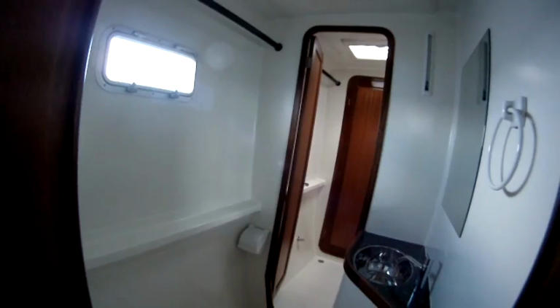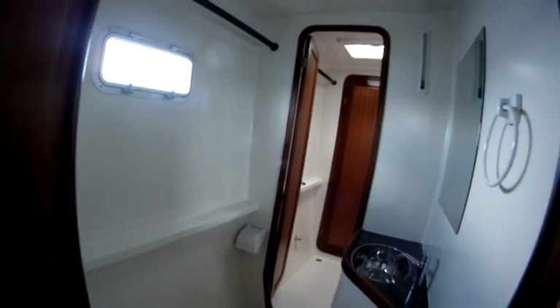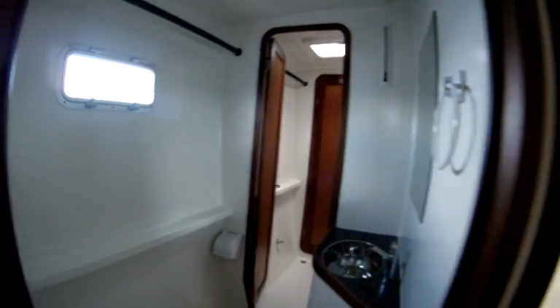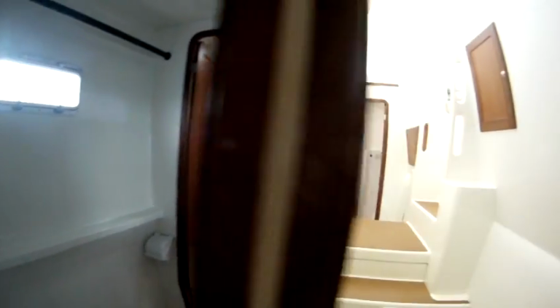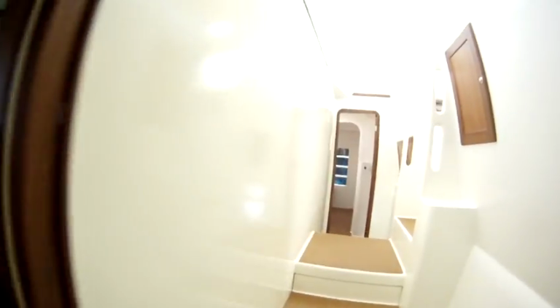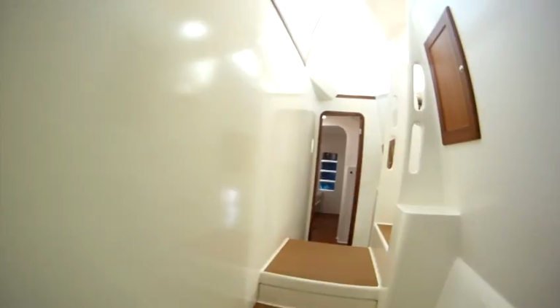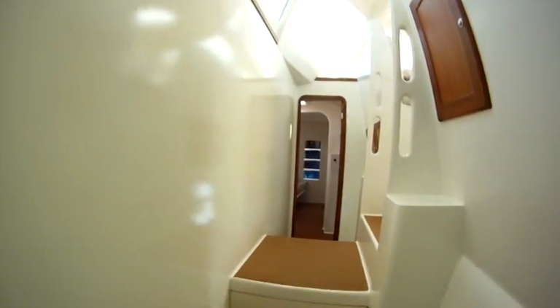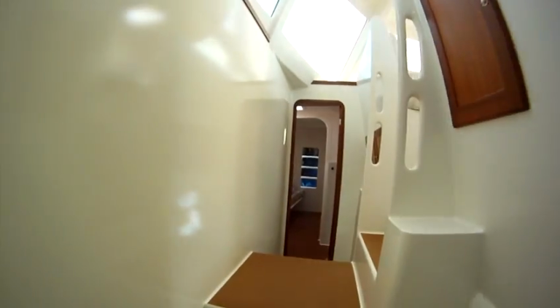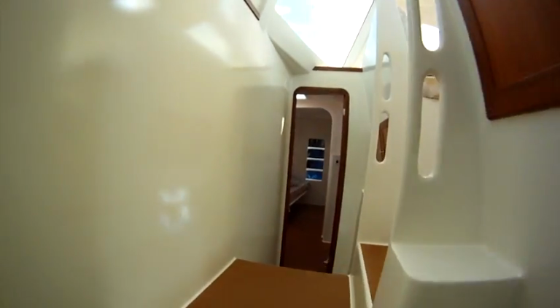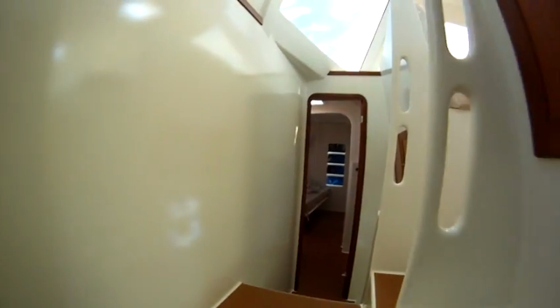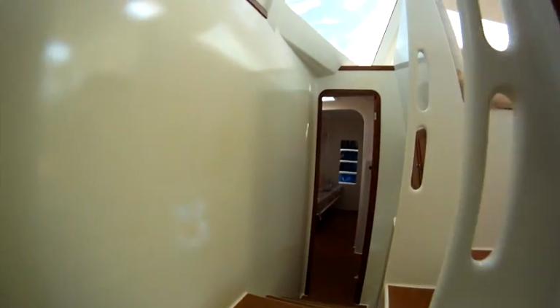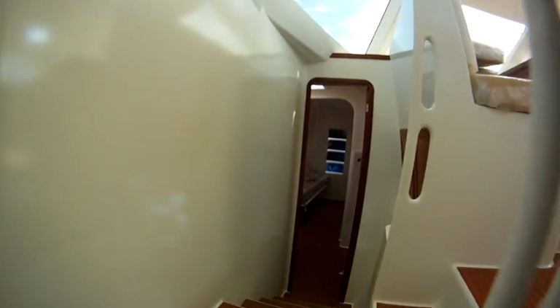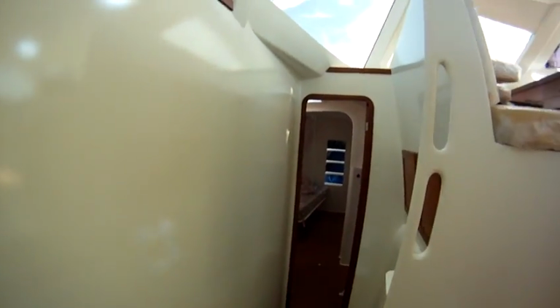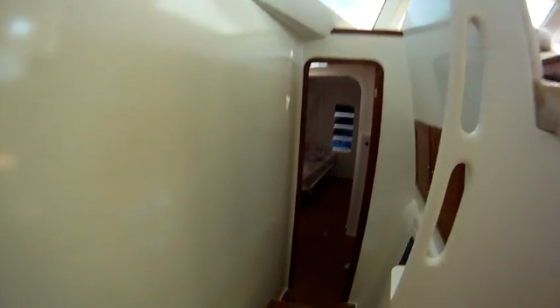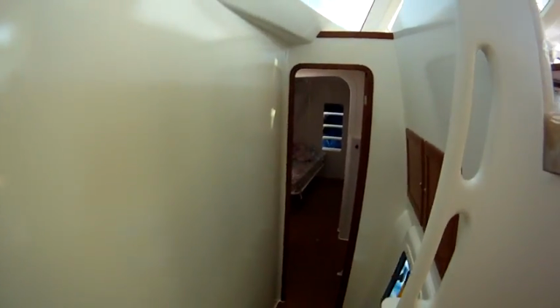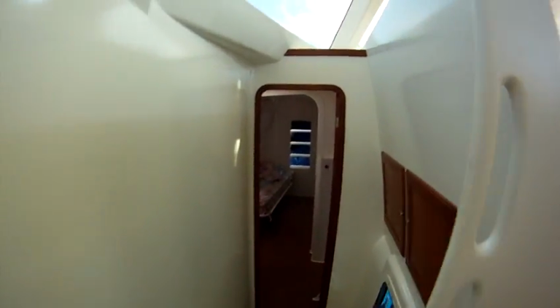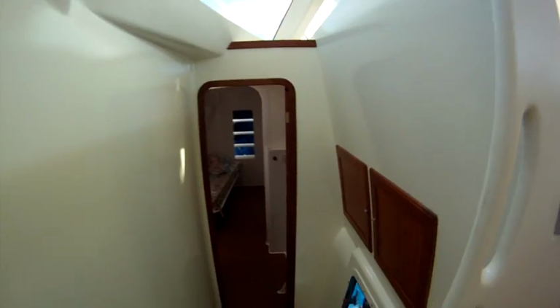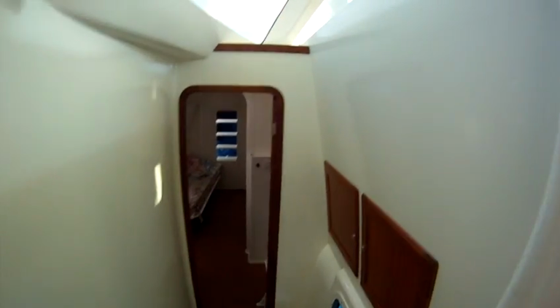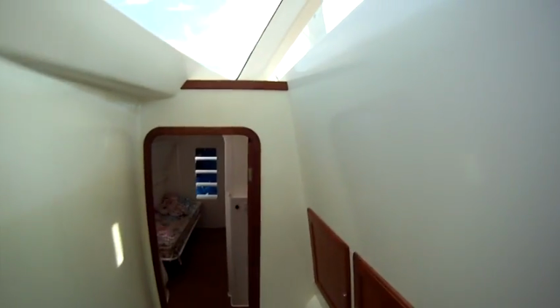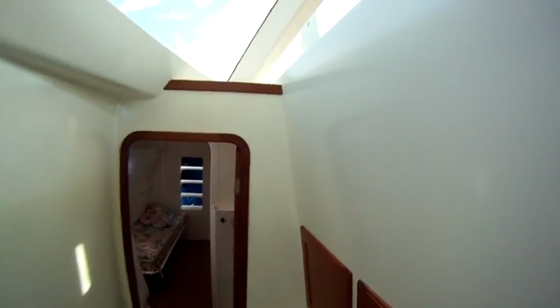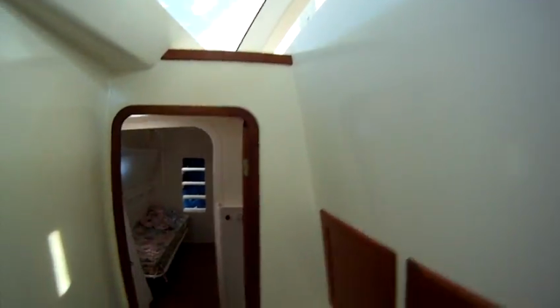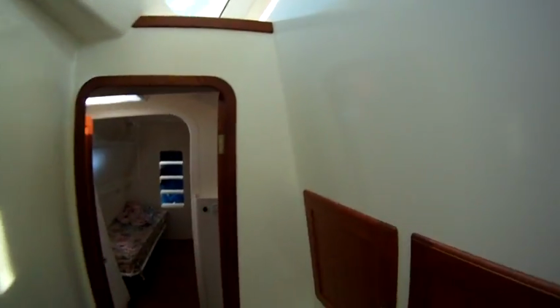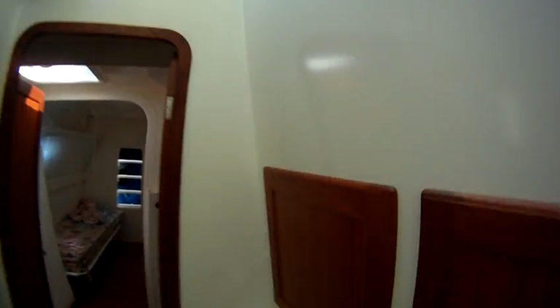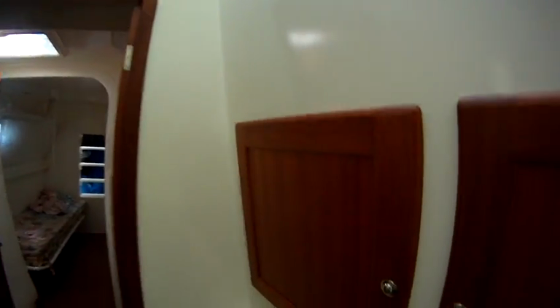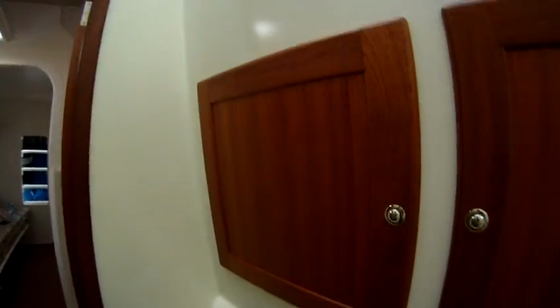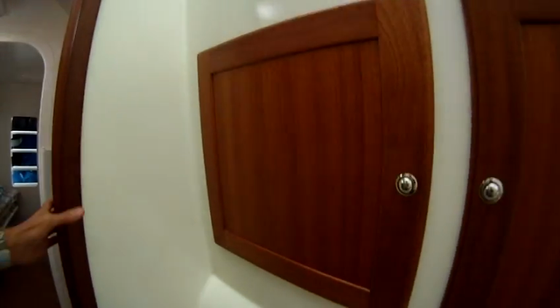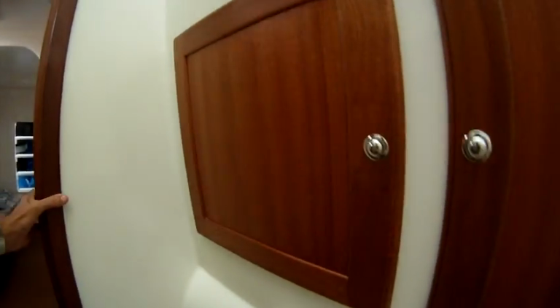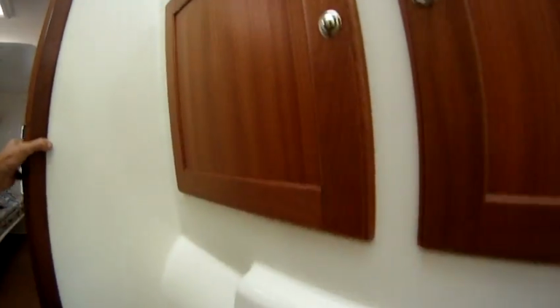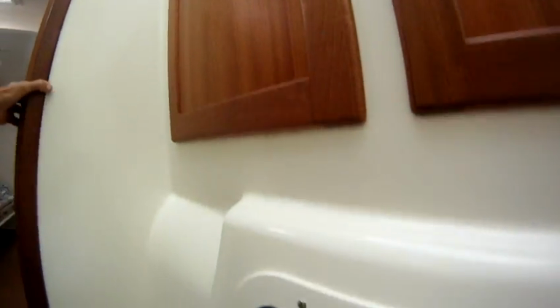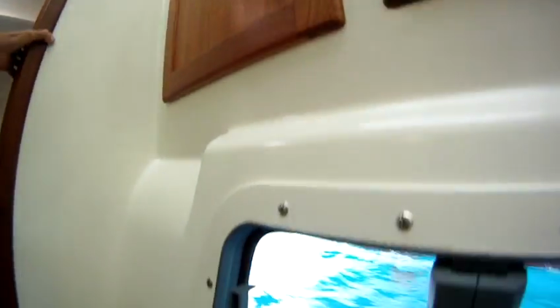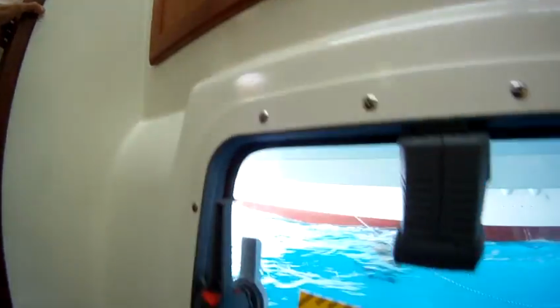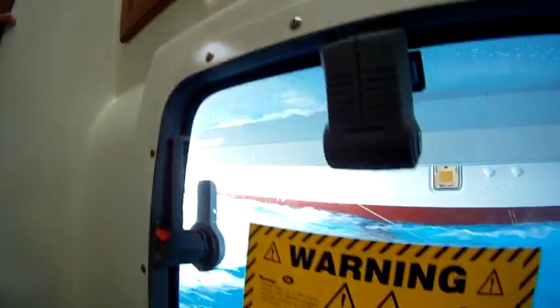One of the bathrooms — four bathrooms on this boat. Engines under the steps. This is the escape hatch. Let's have a look at what's going on through here.